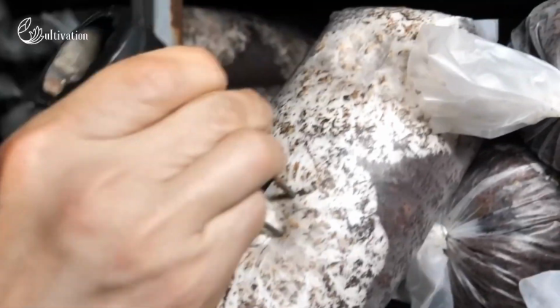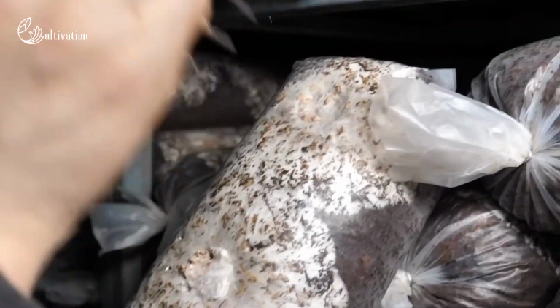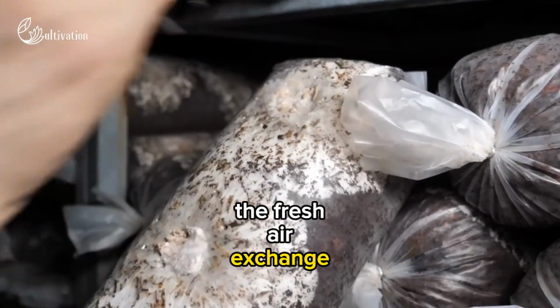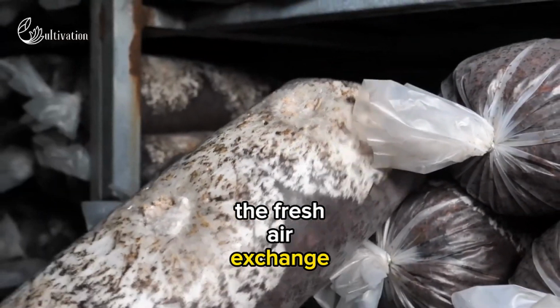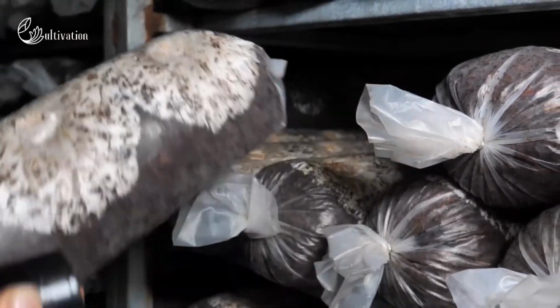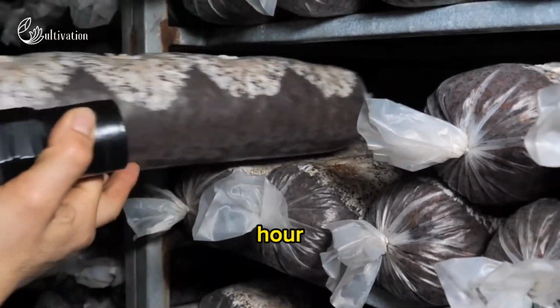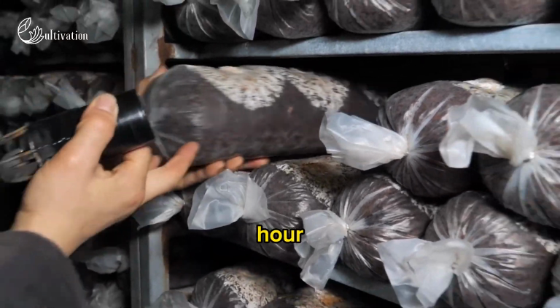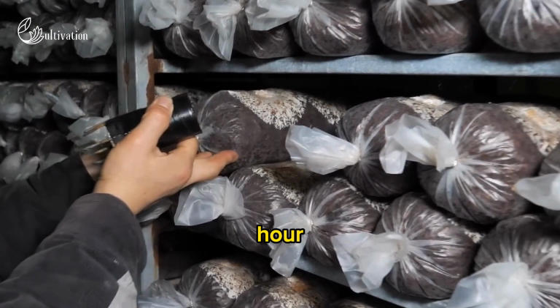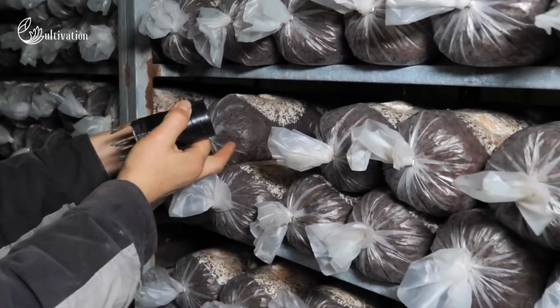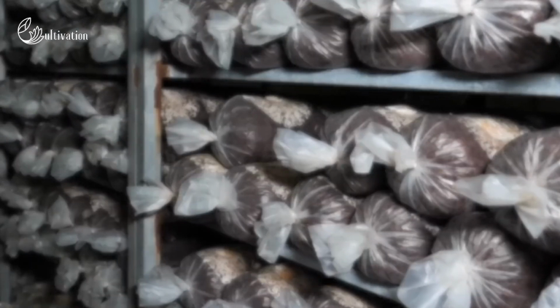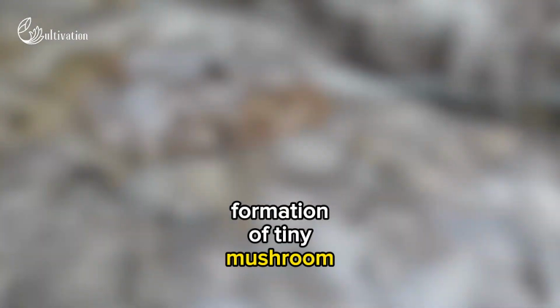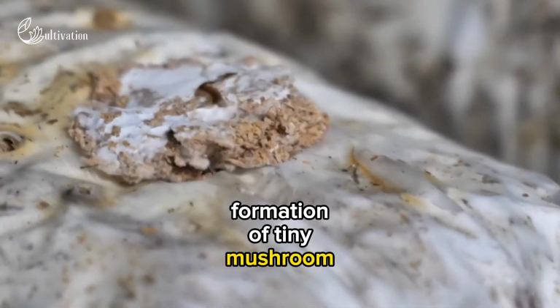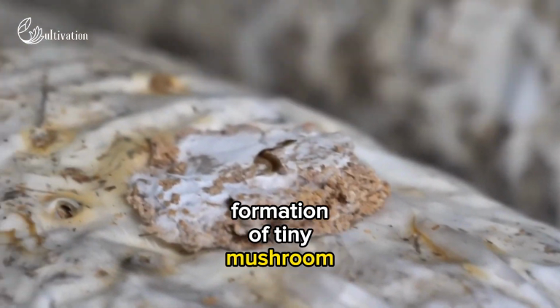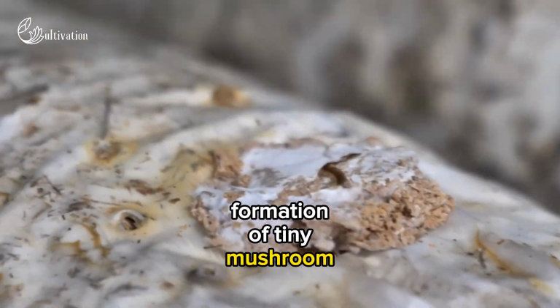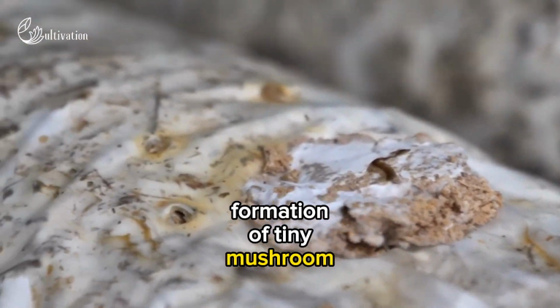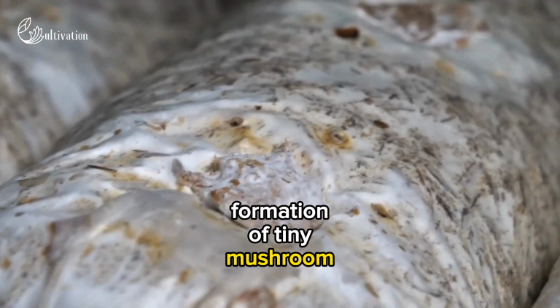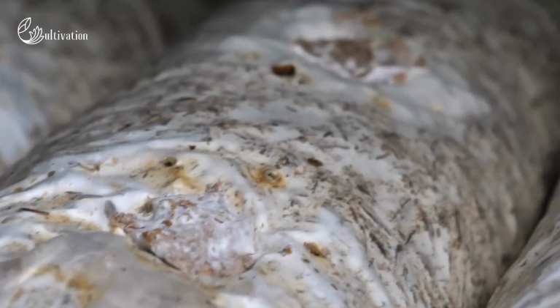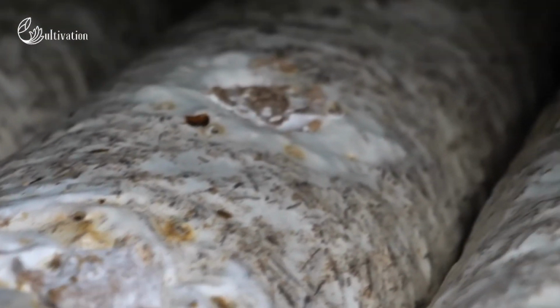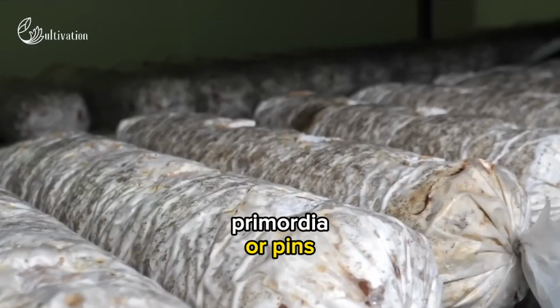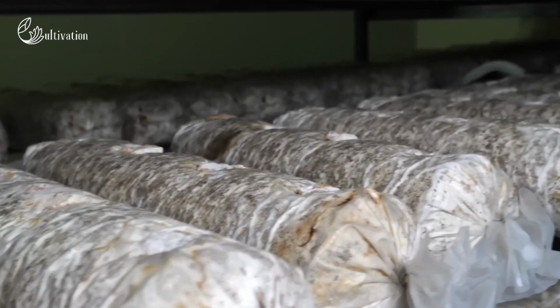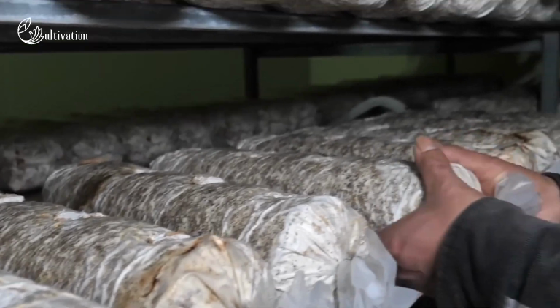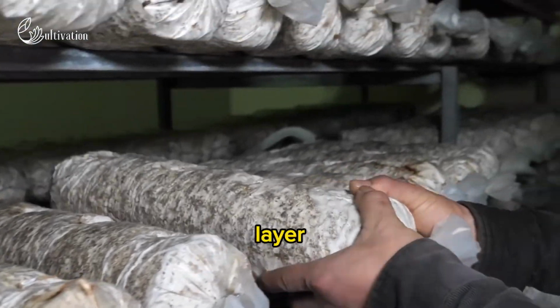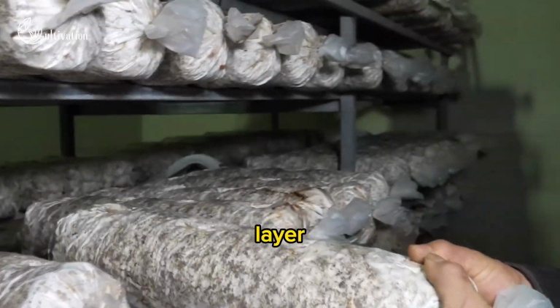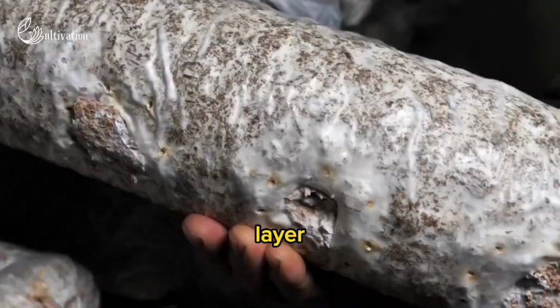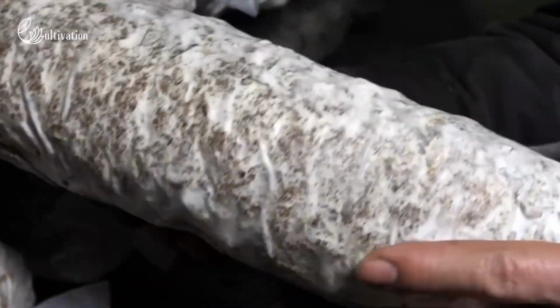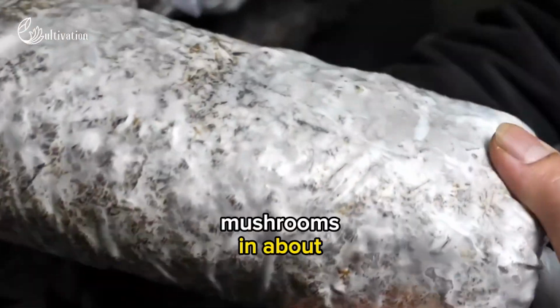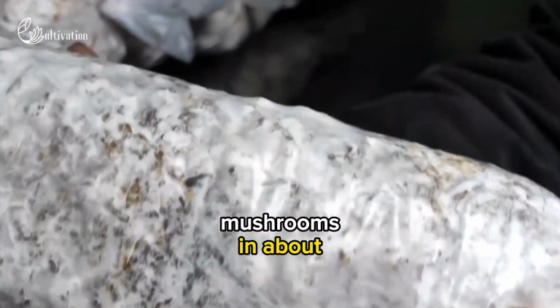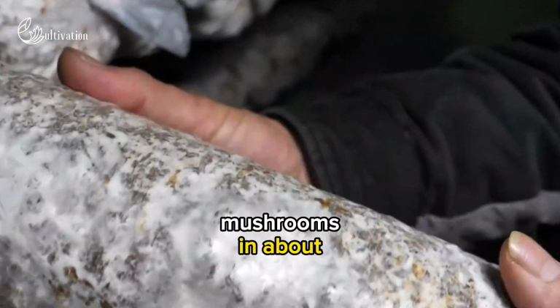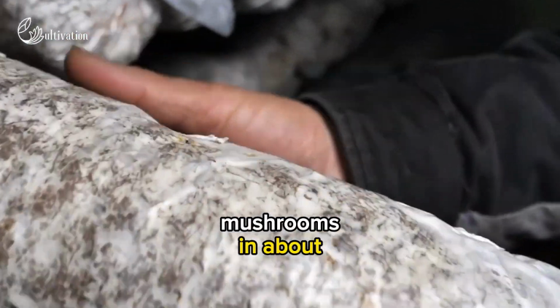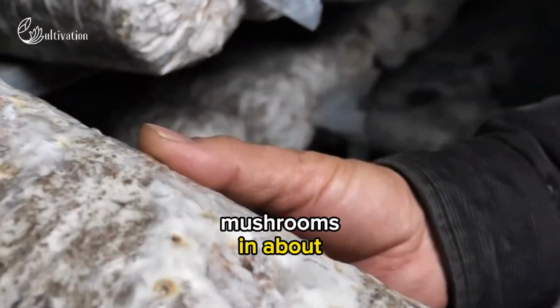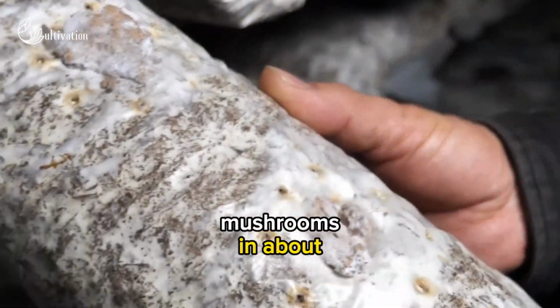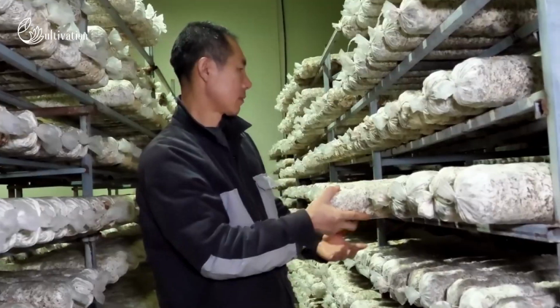The fresh air exchange can be 4 to 8 times per hour. These conditions trigger the formation of tiny mushroom primordia or pins on the surface of the casing layer. The pins grow into mature mushrooms in about one week.